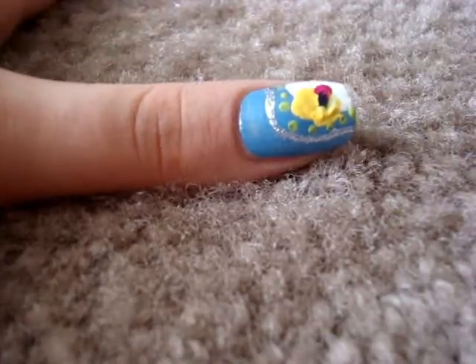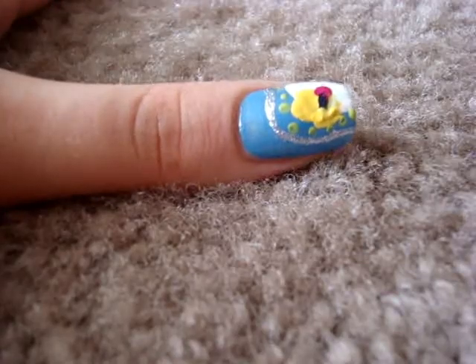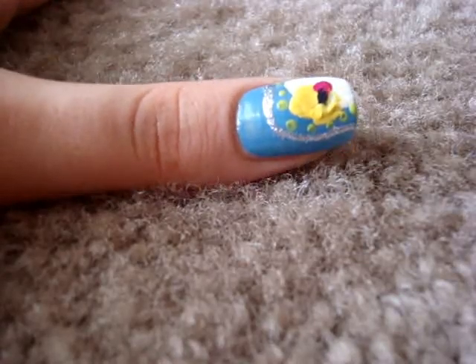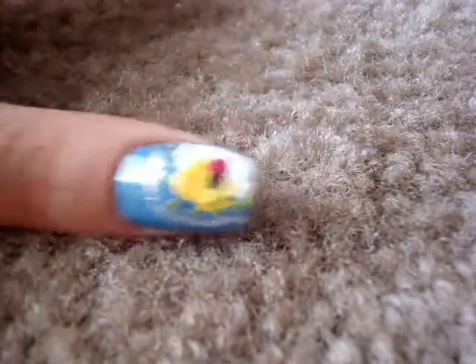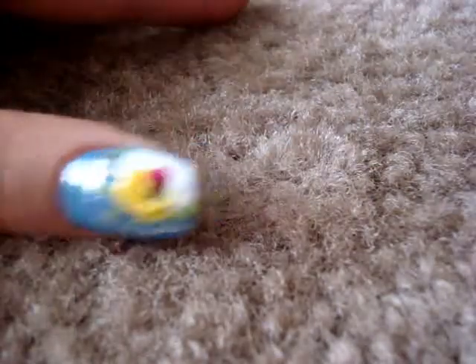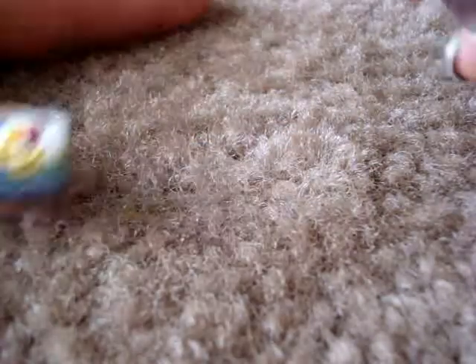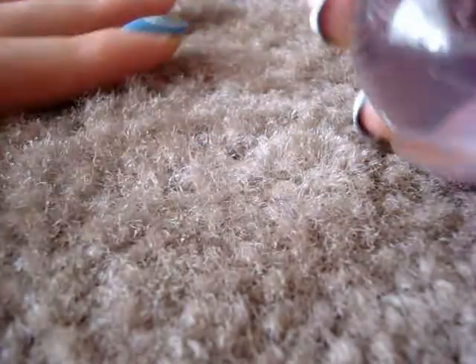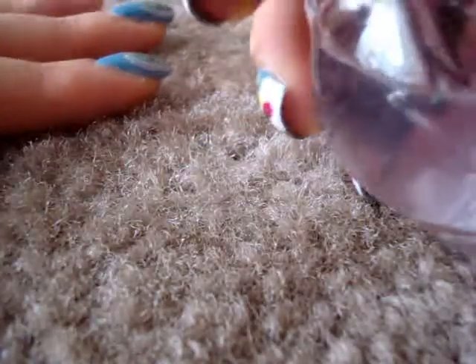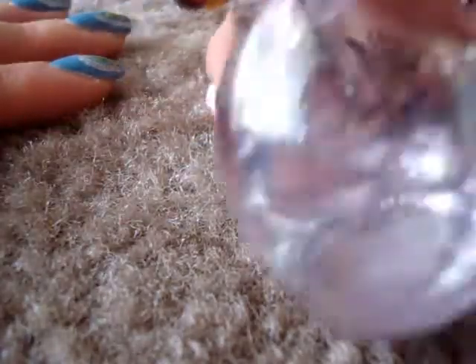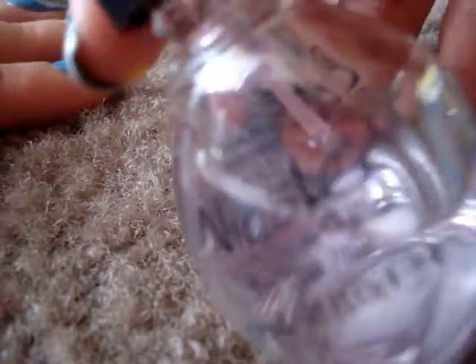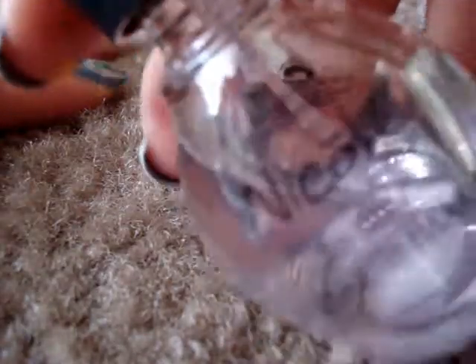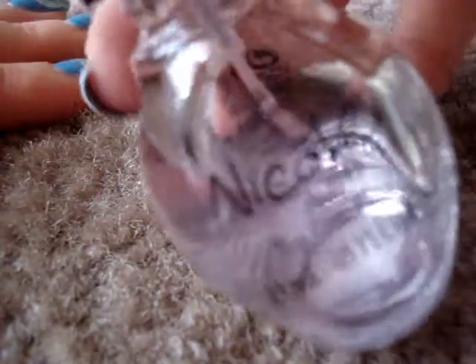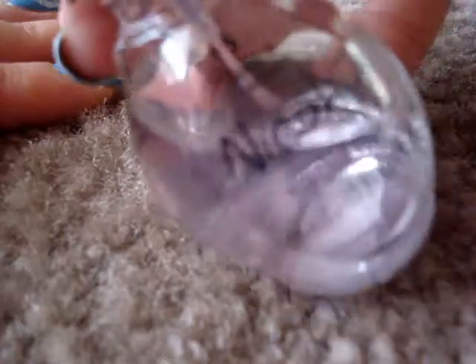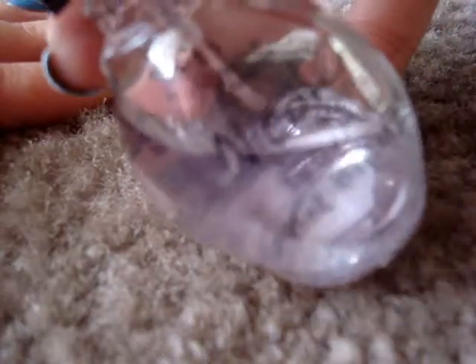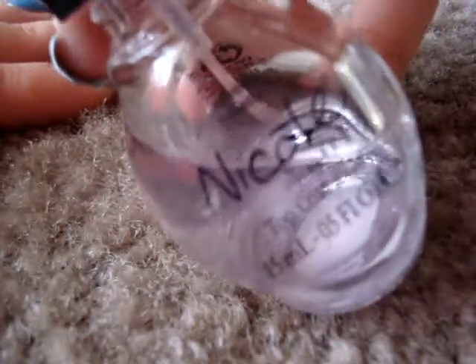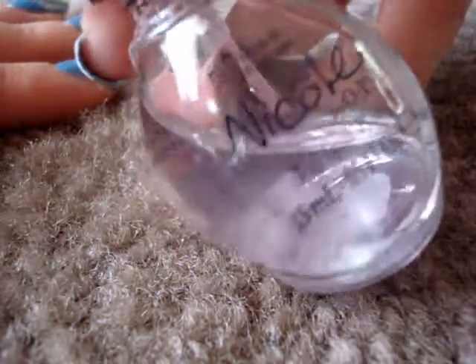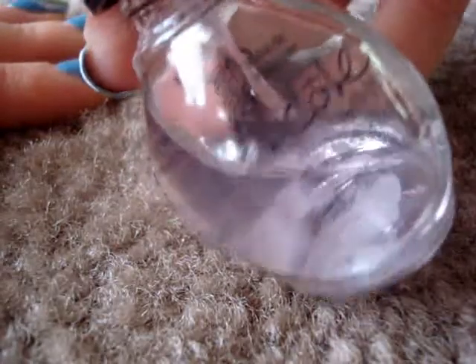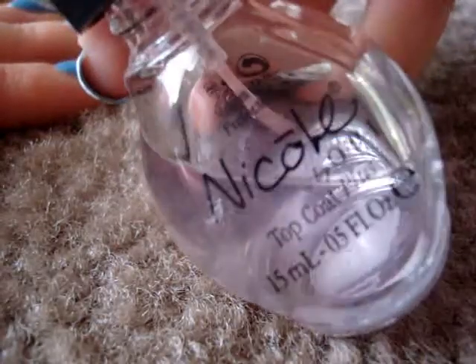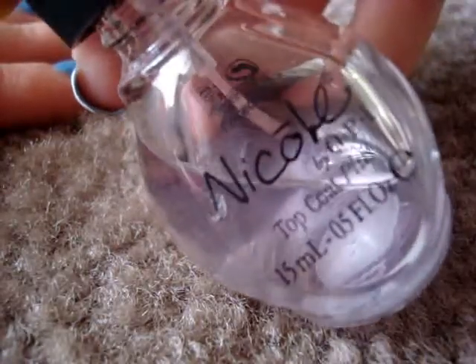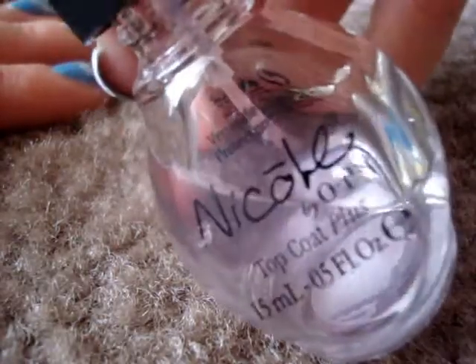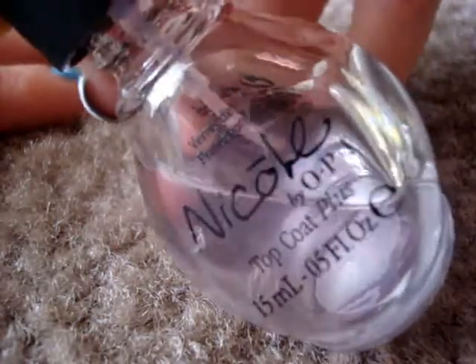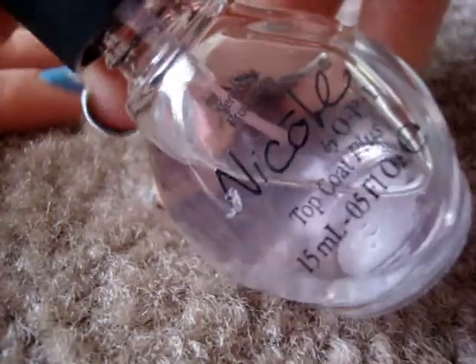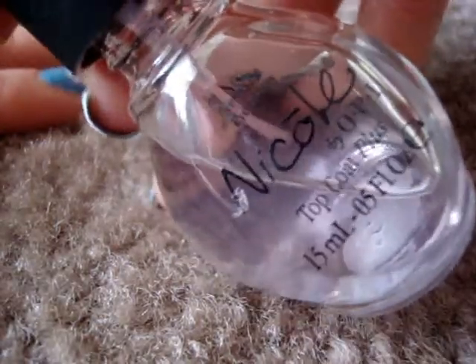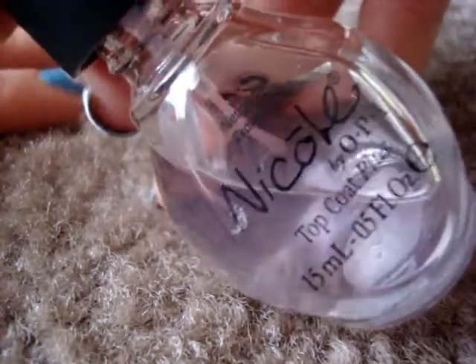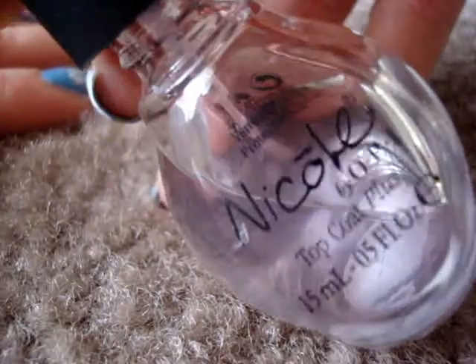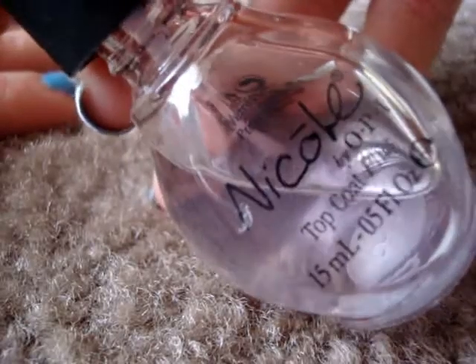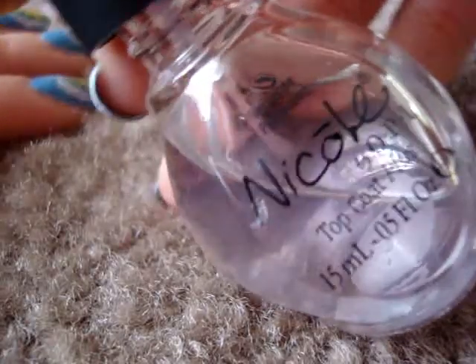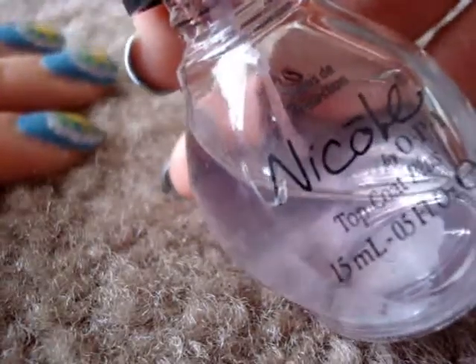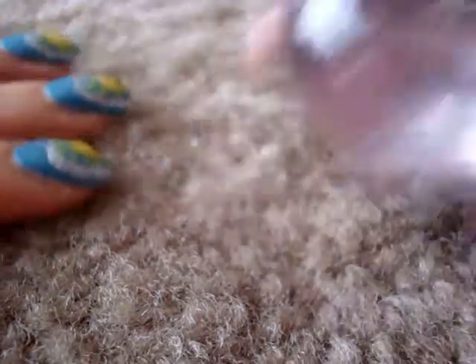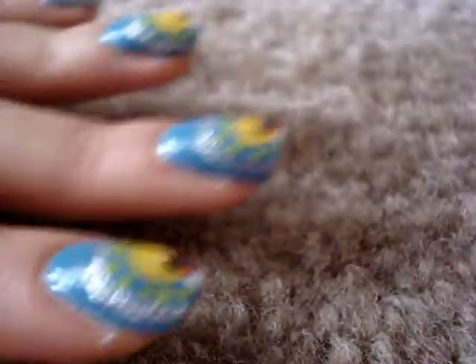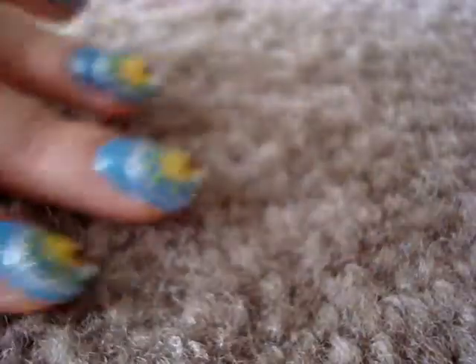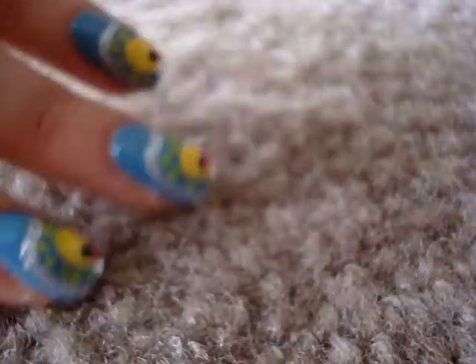Don't forget to use a top coat. I'm going to be using Nail Call by OPI — top coat plus. This is a great top coat; it's going to hold your design for a long, long time. Here's our completed design.